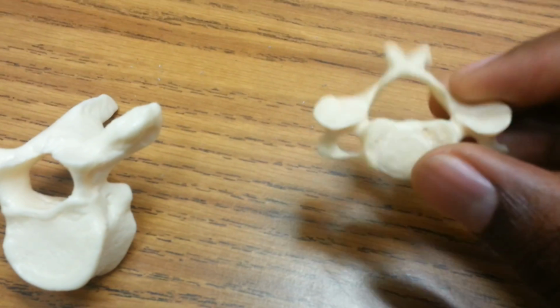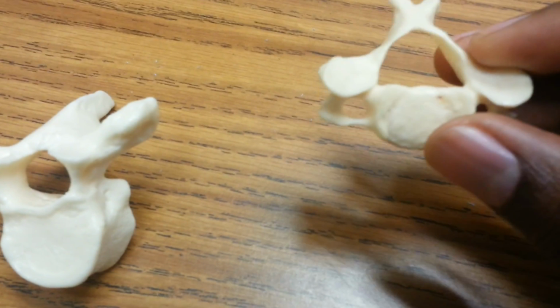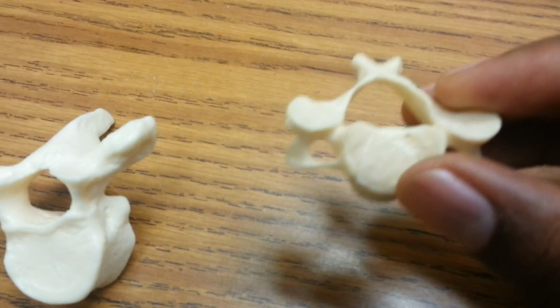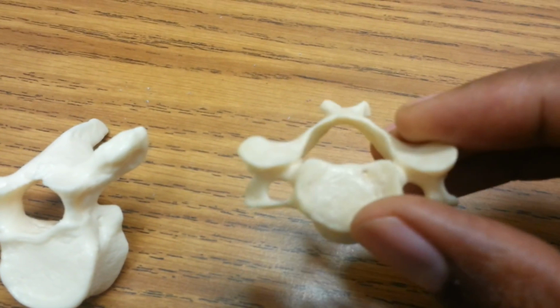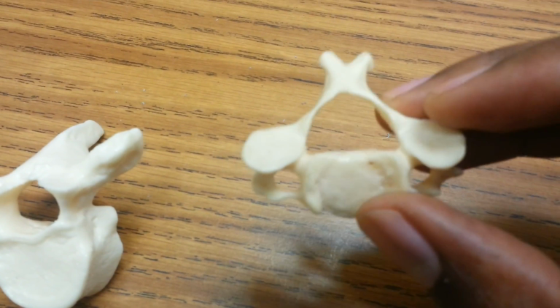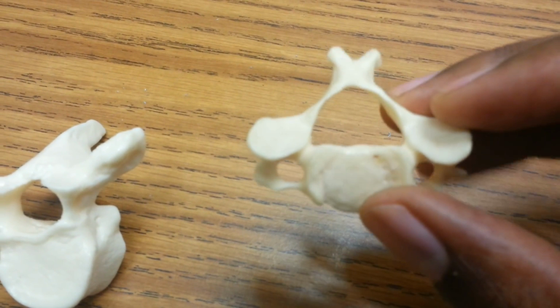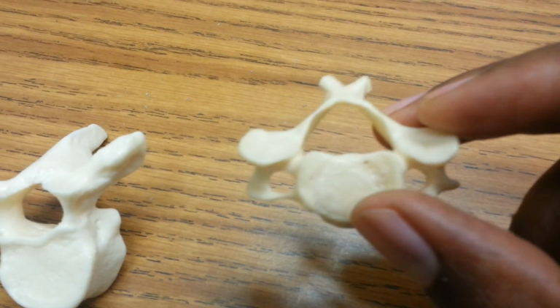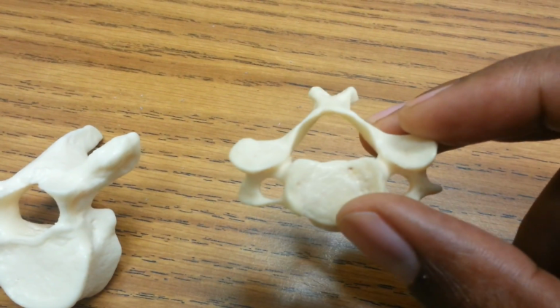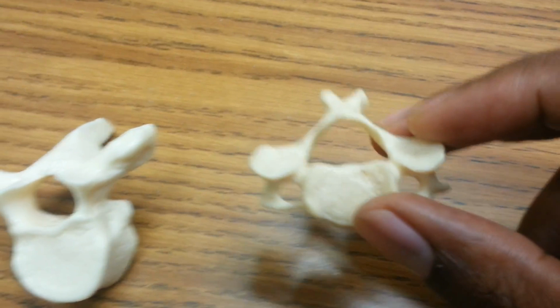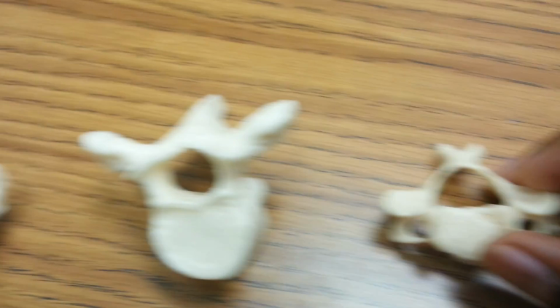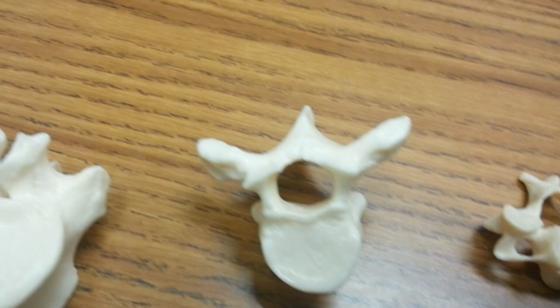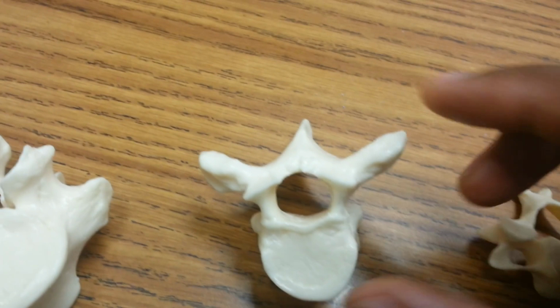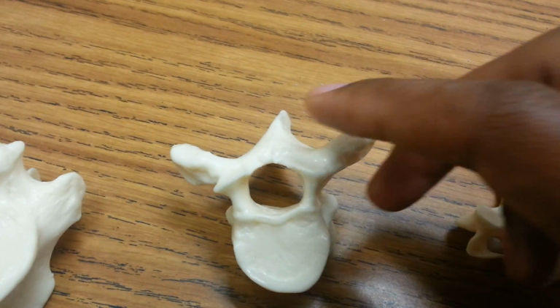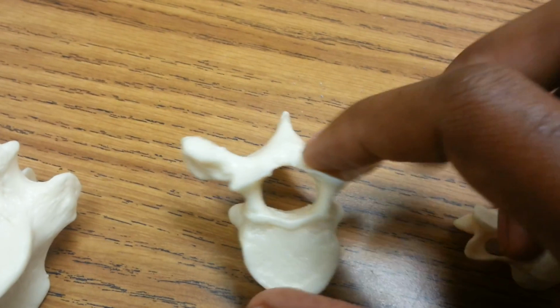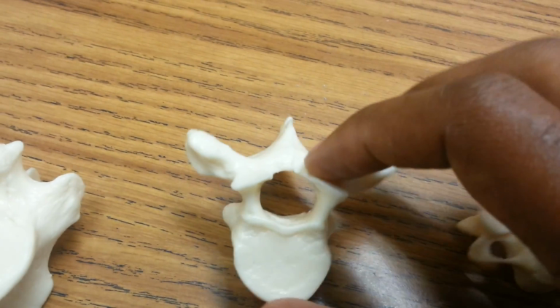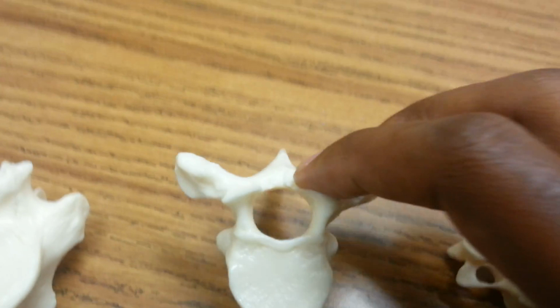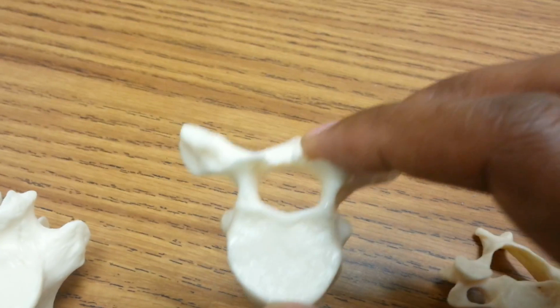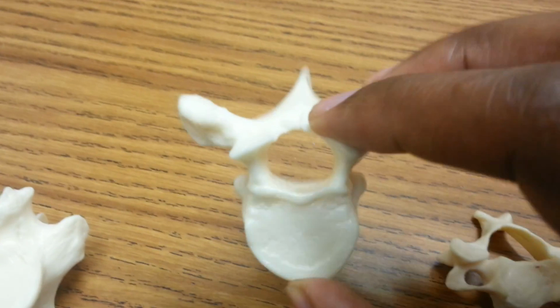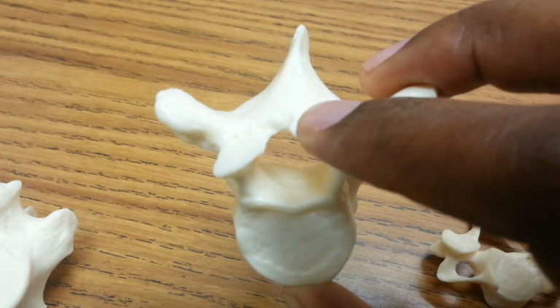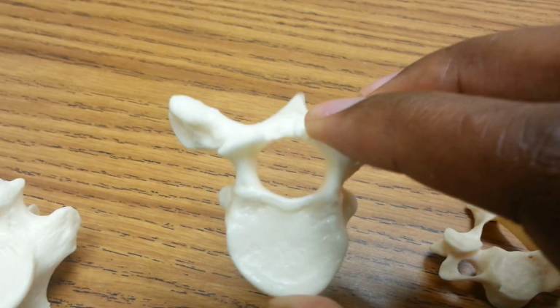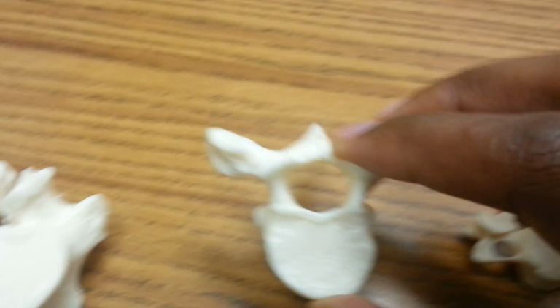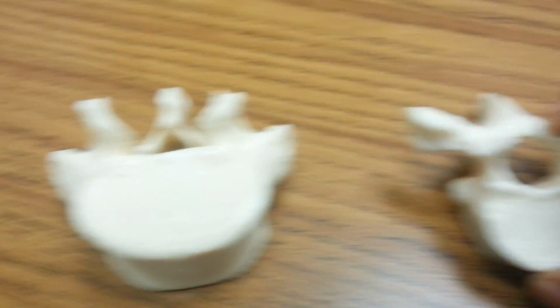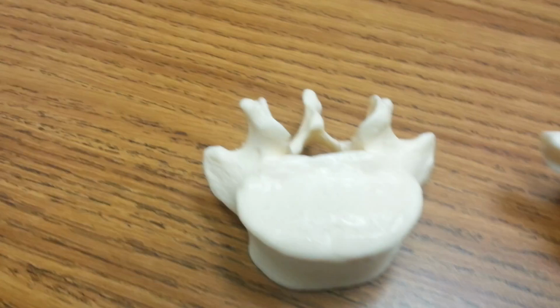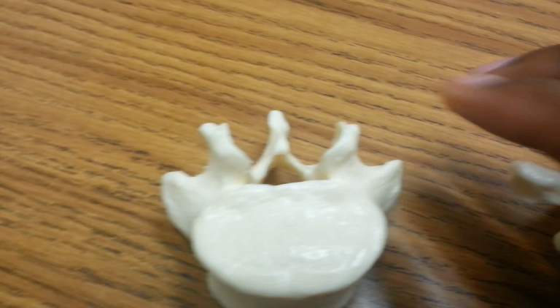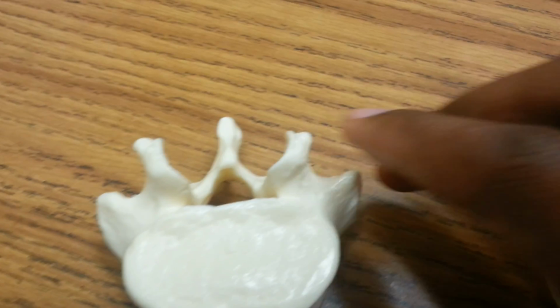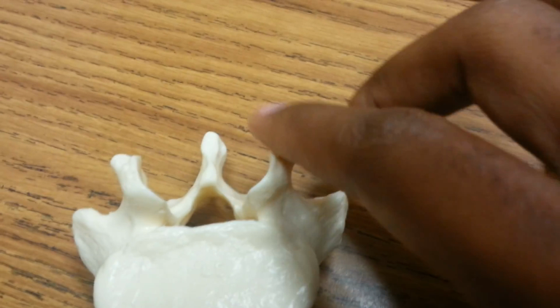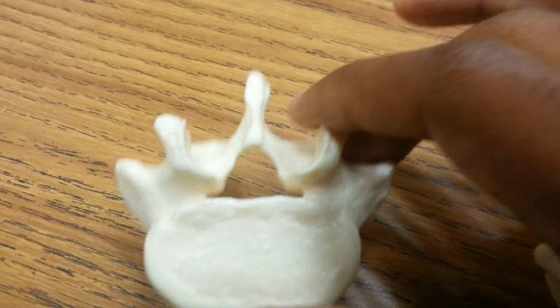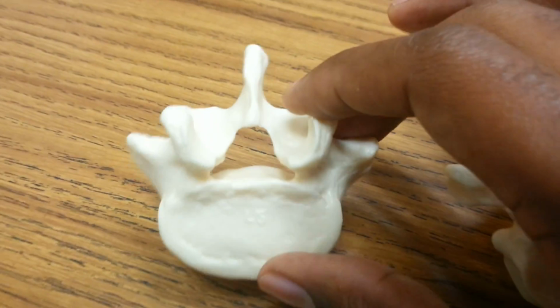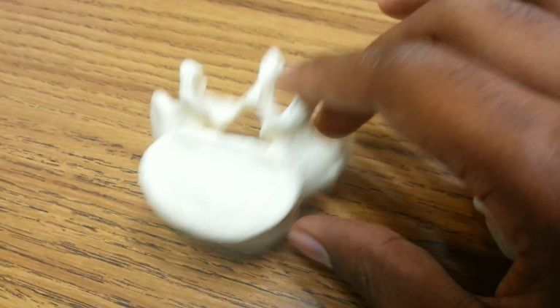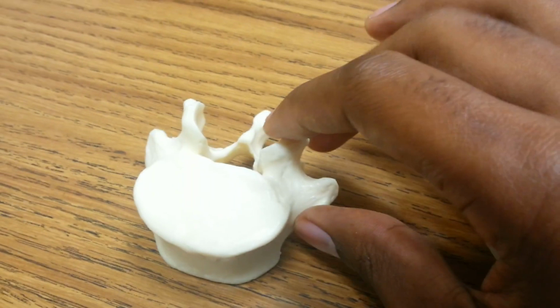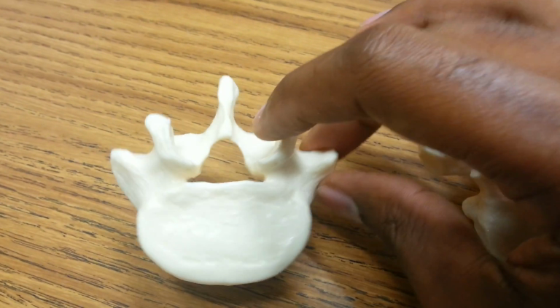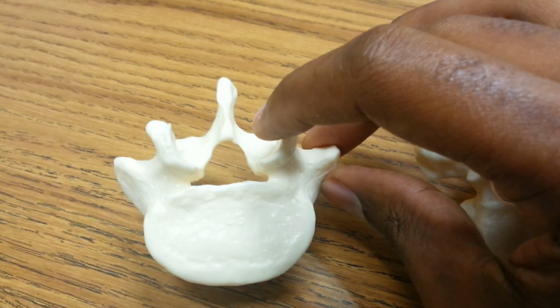You've got cervical vertebrae, which is the one I'm holding here. You've got thoracic vertebrae, which is the one I'm holding here. And then you've got lumbar vertebrae, which is the one I'm holding here.